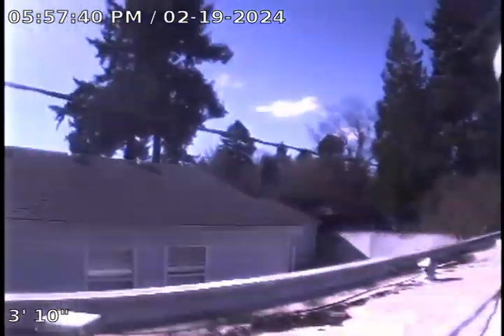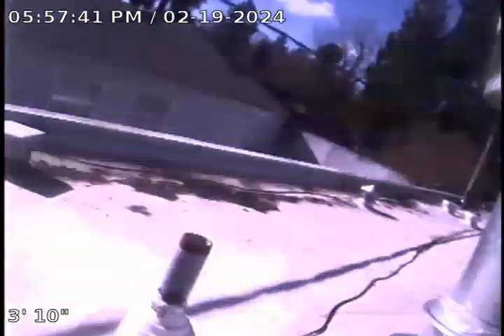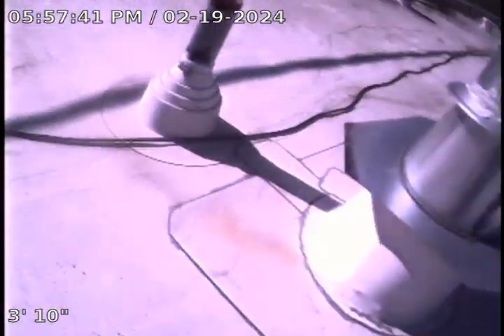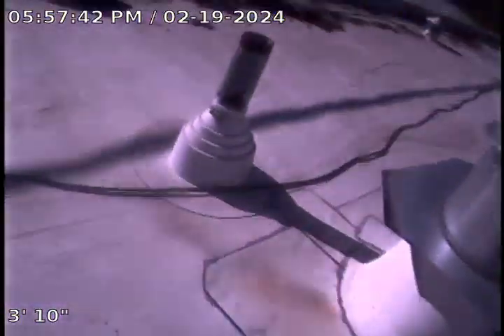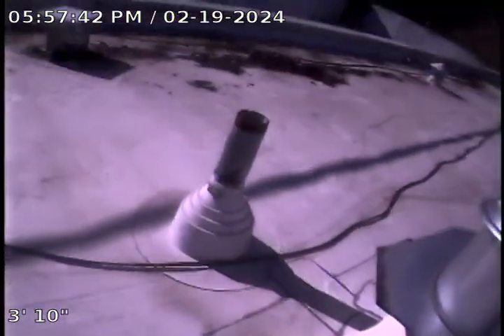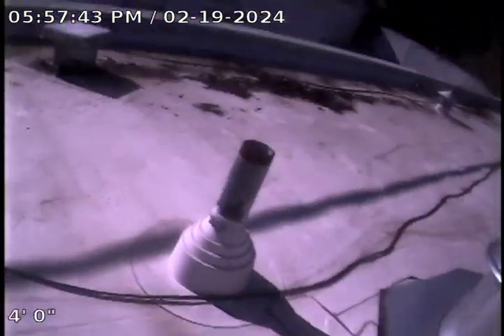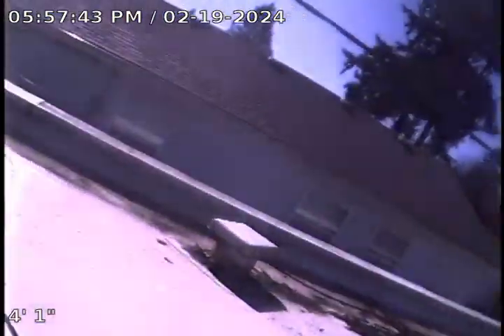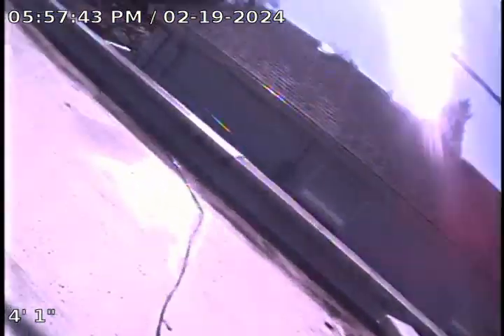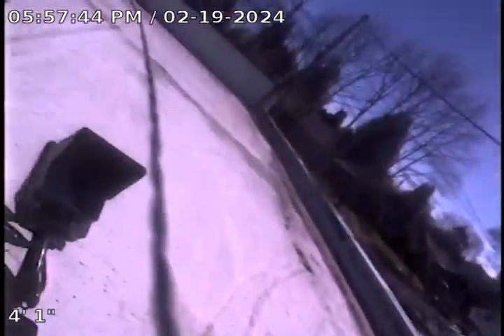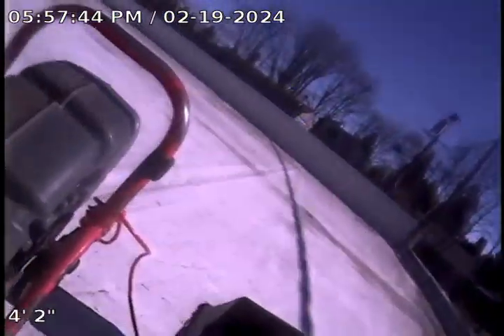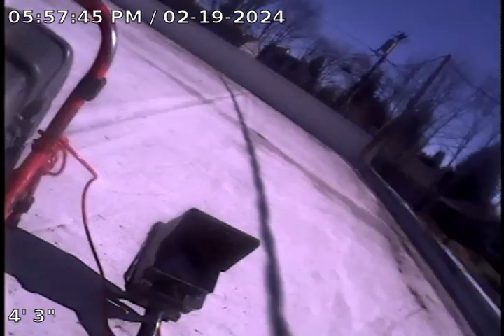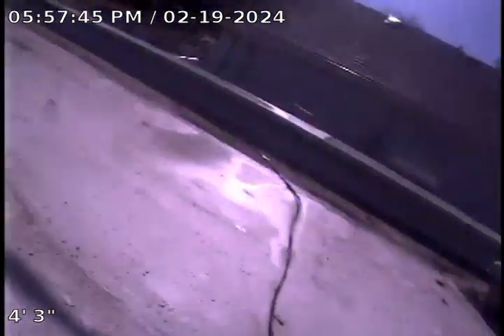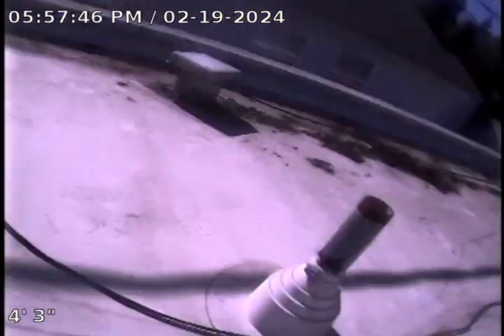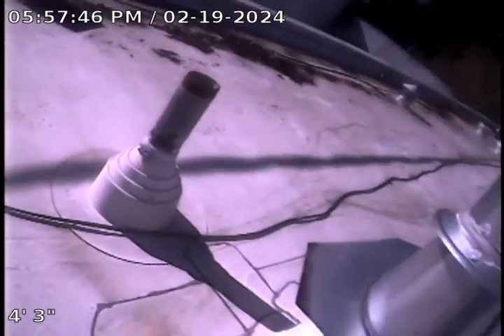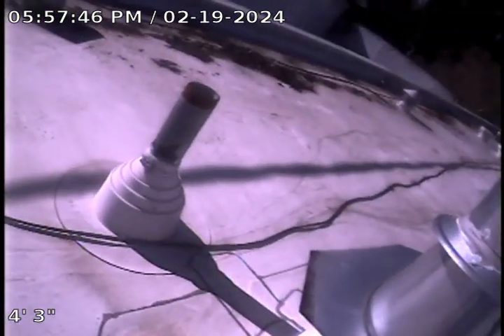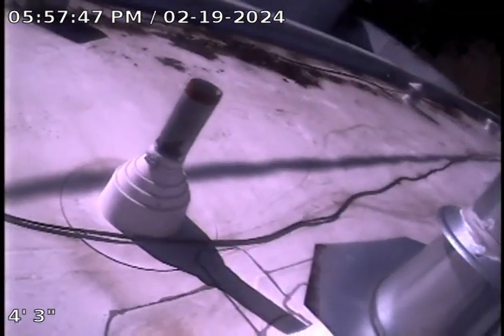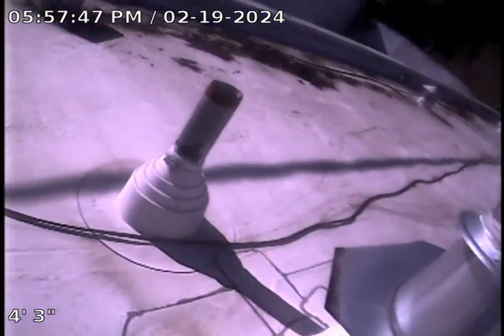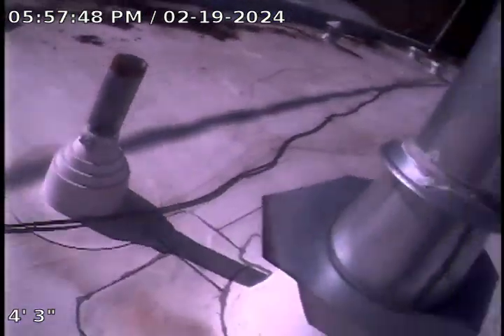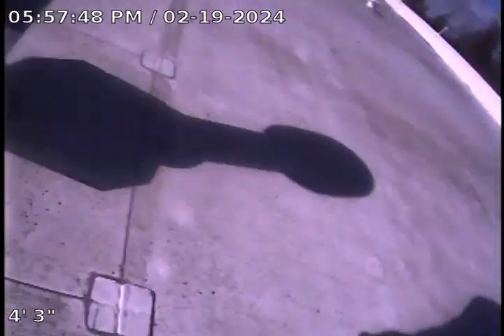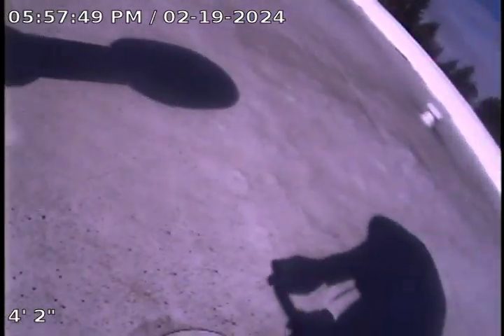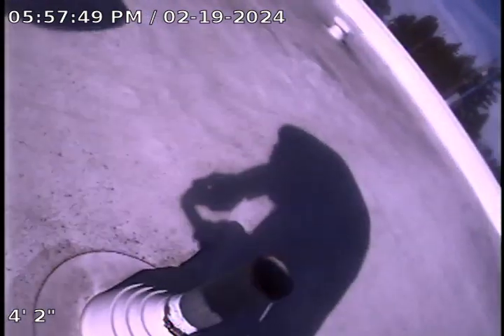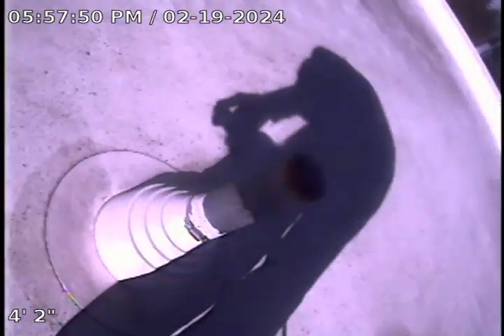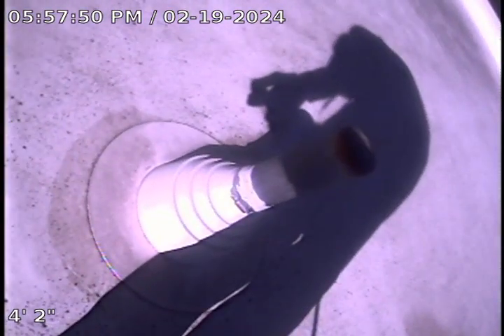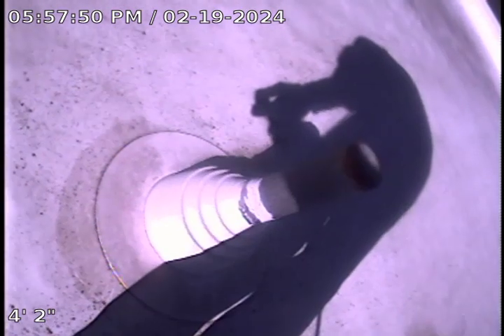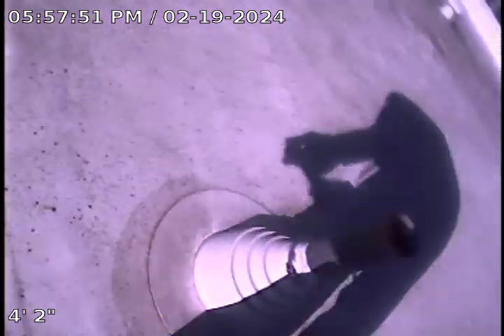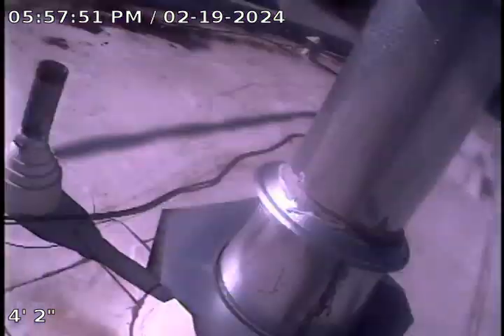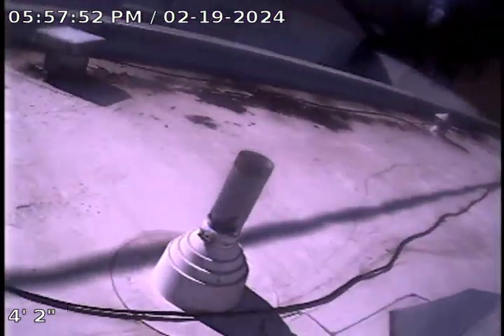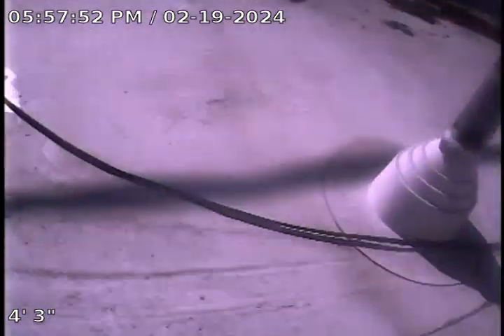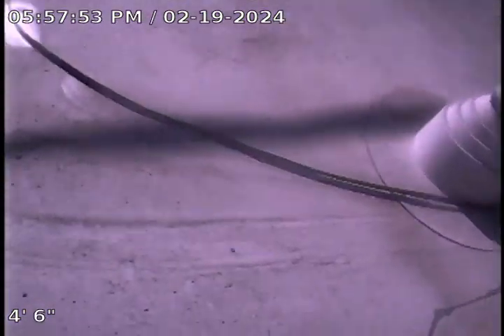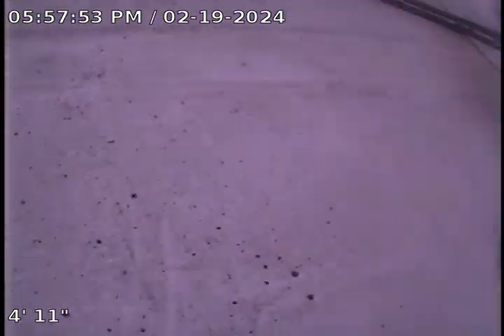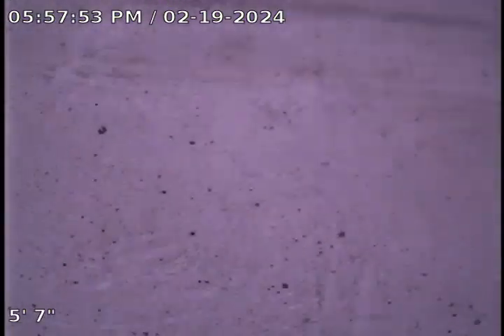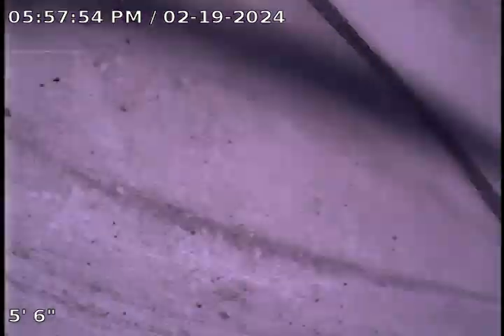Here we're going to be looking at the sanitary sewer. Right now we're on the roof of the building. This is a two inch and there's another two inch right here. We're going to try to access the sanitary sewer through these.